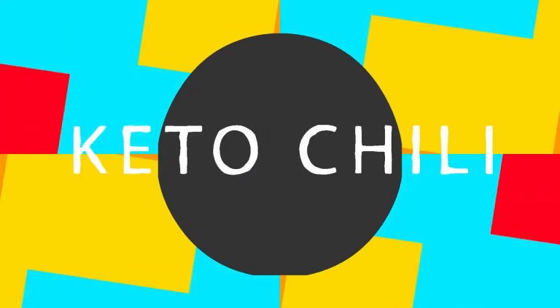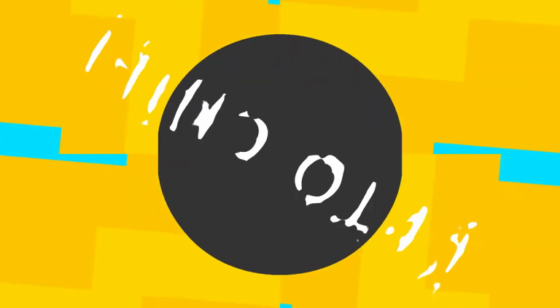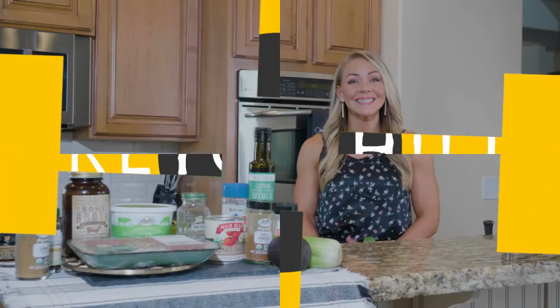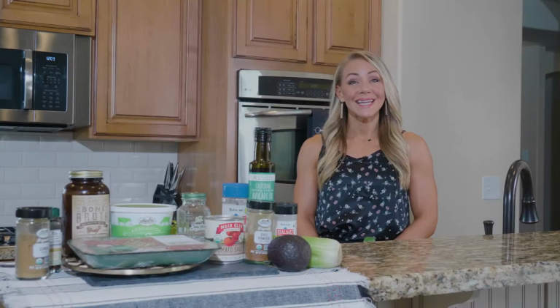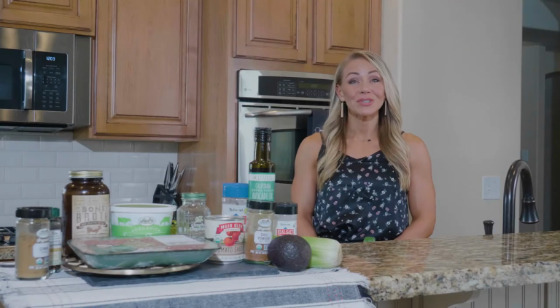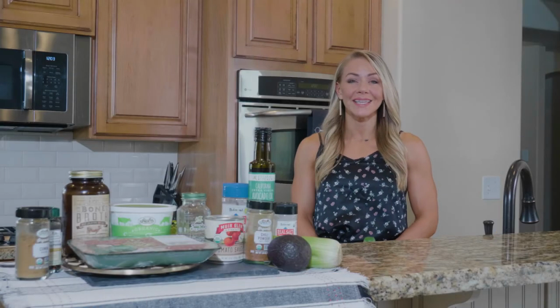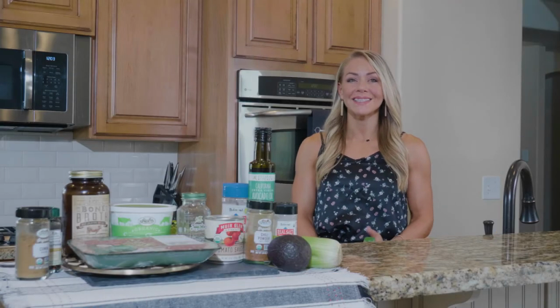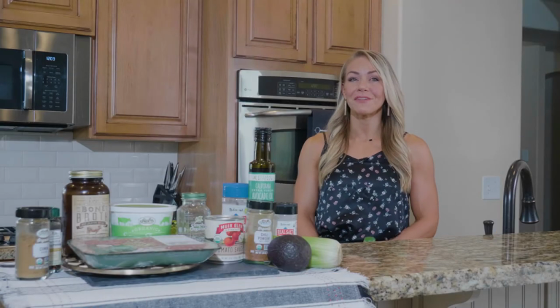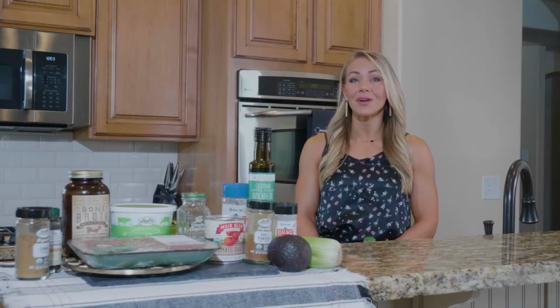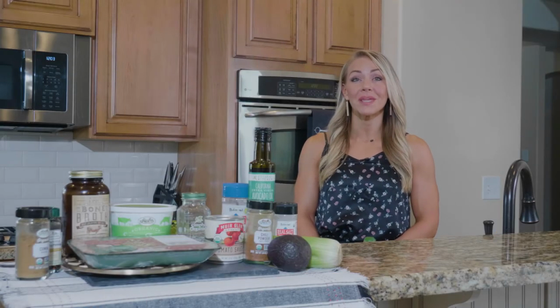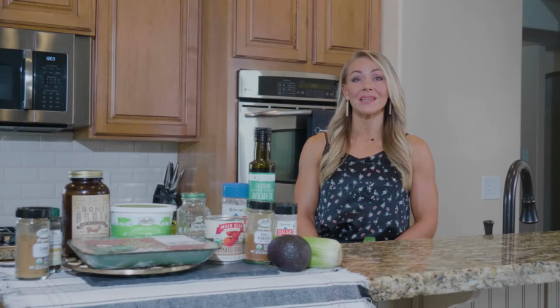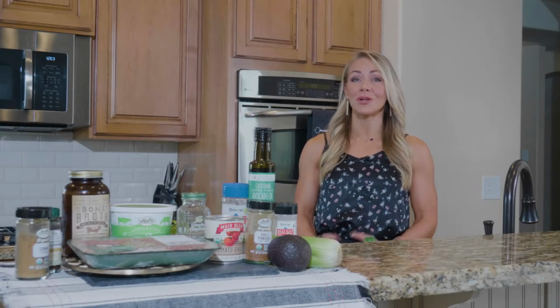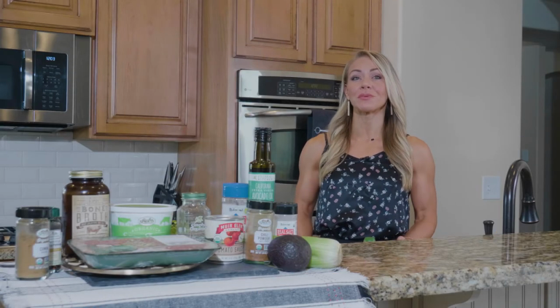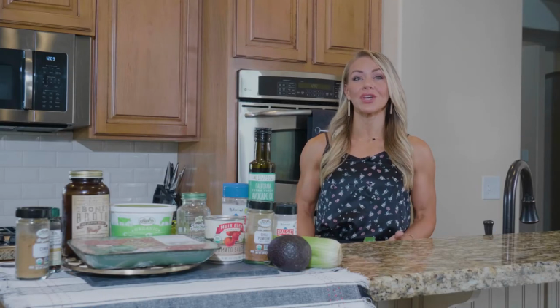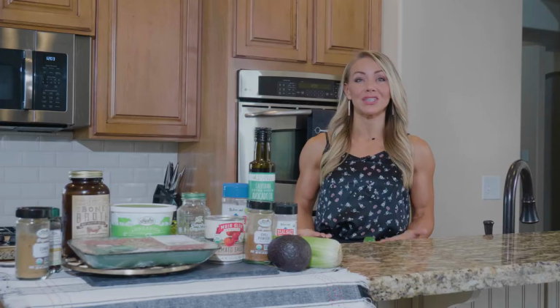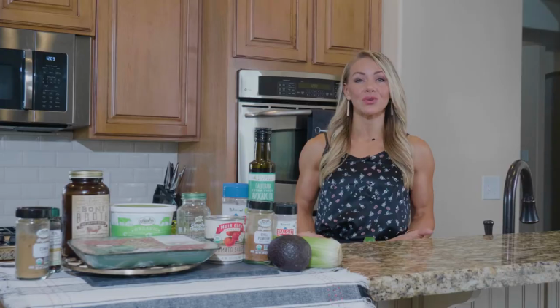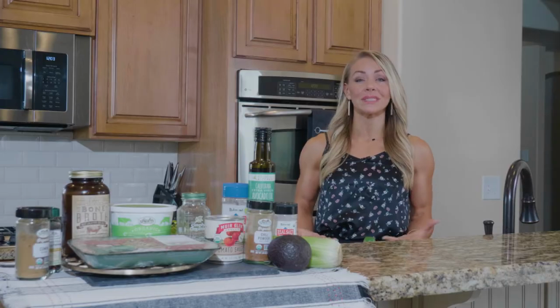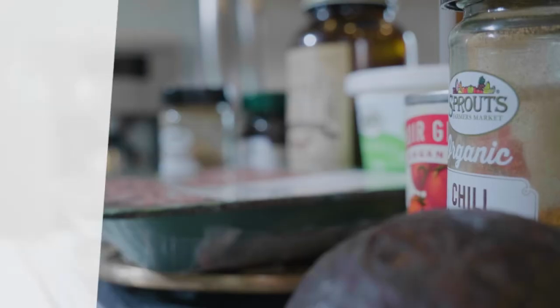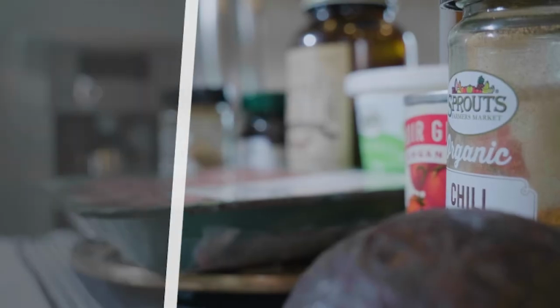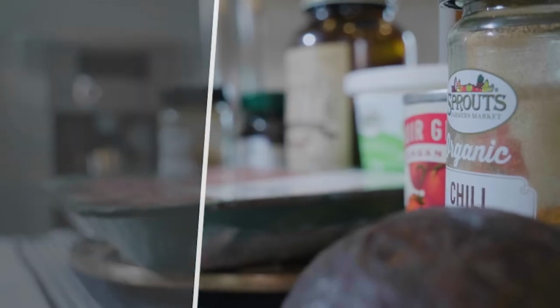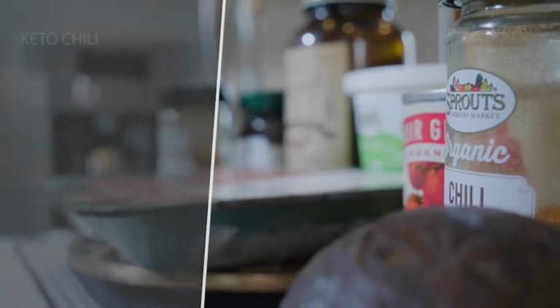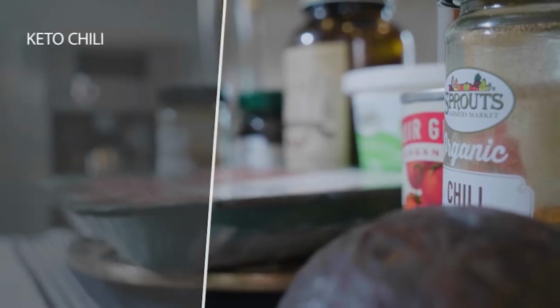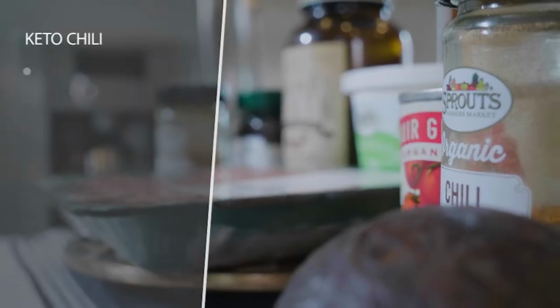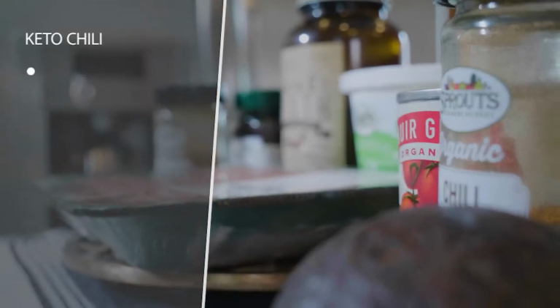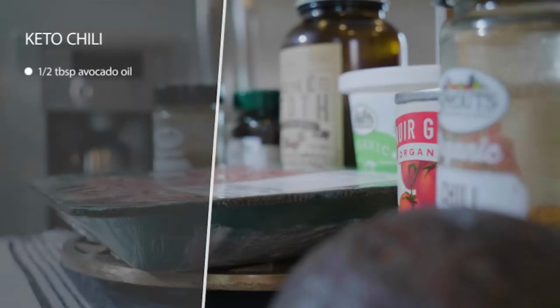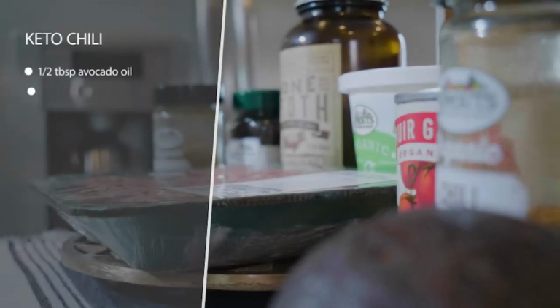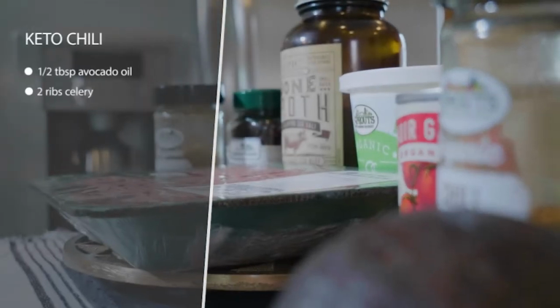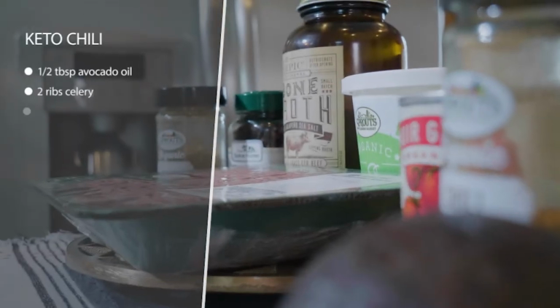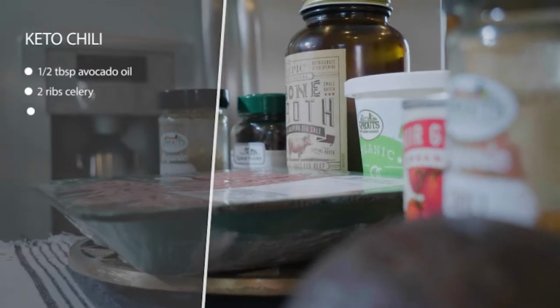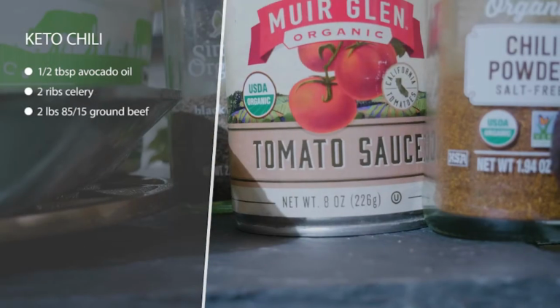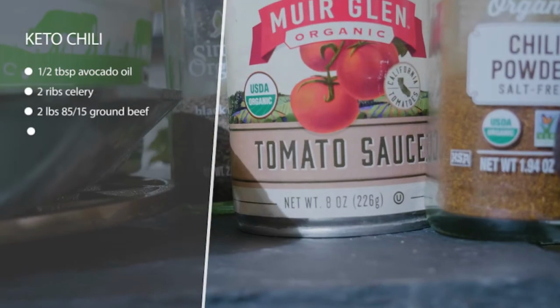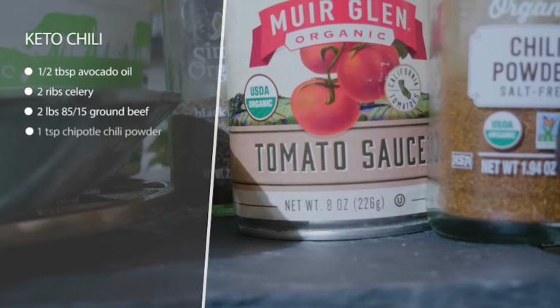This is keto chili and it's a favorite because it's really good and really easy to make in bulk. You can freeze some for later, keep it in your fridge, and meal prep for the week.